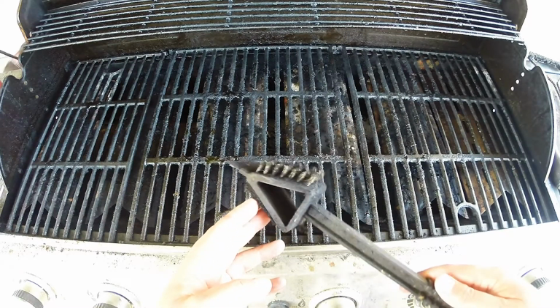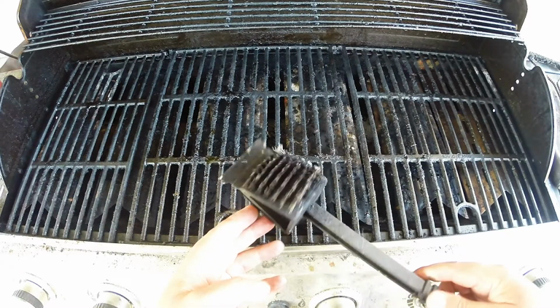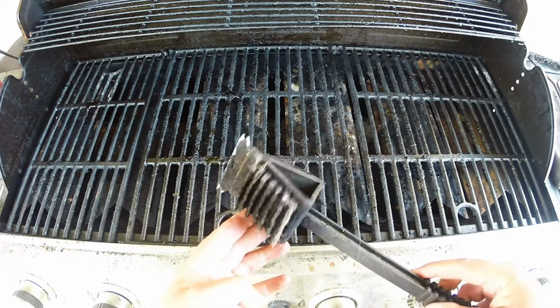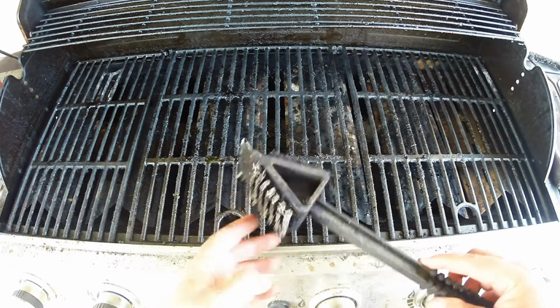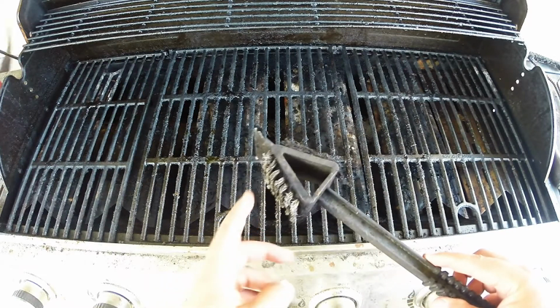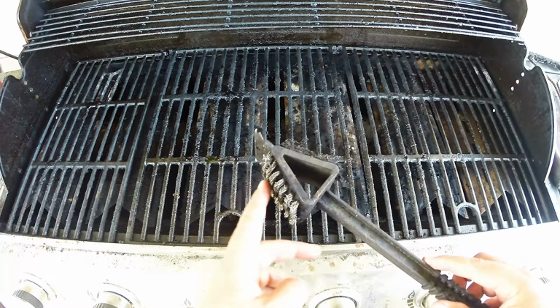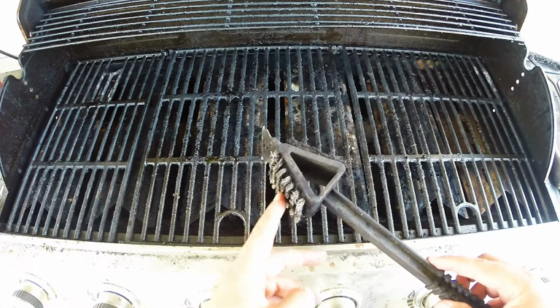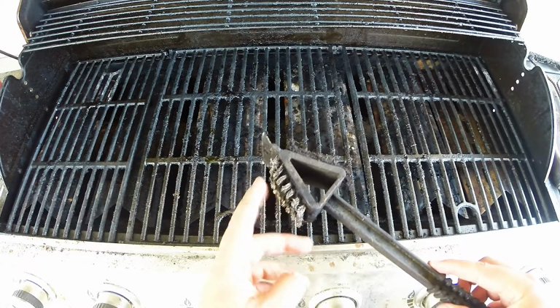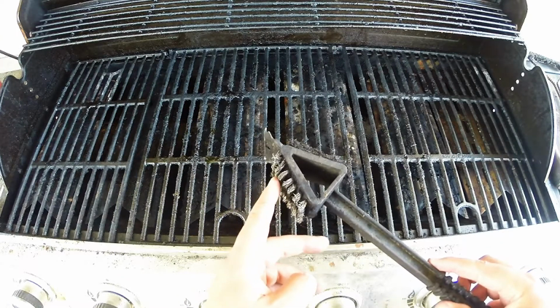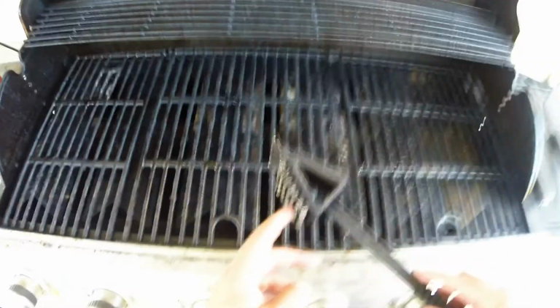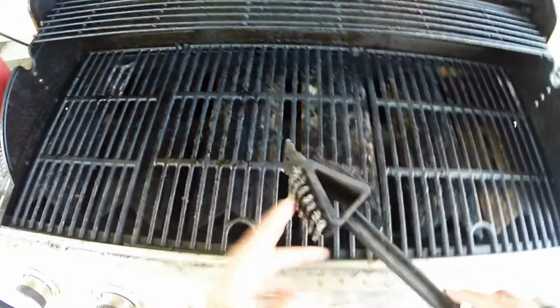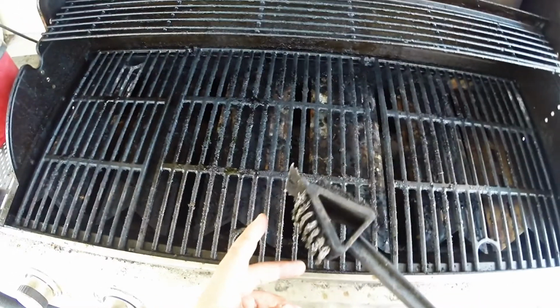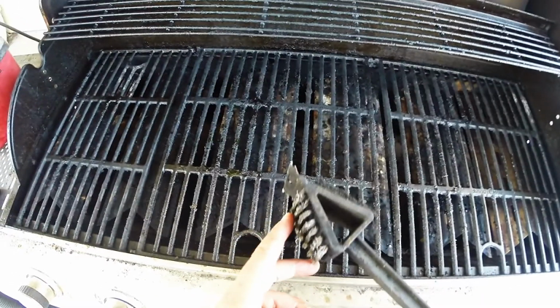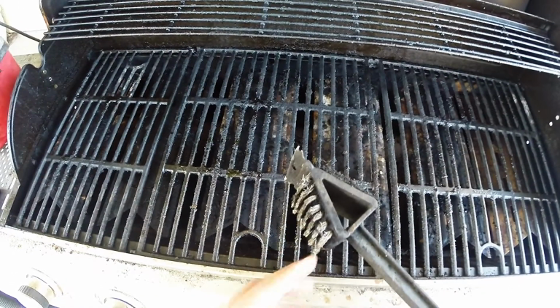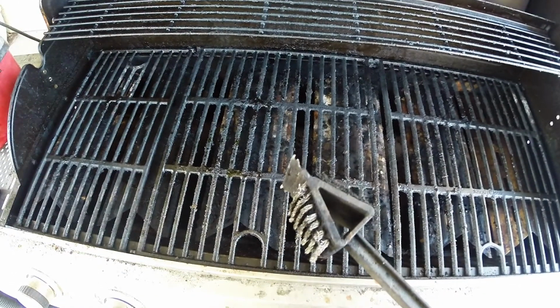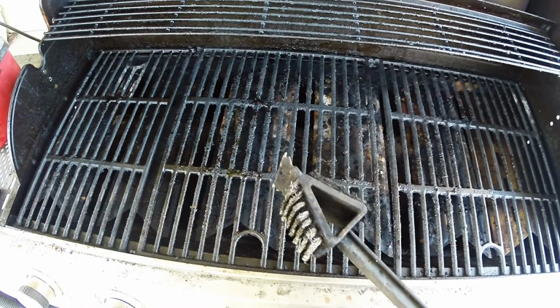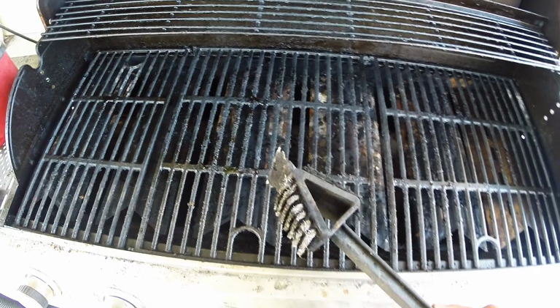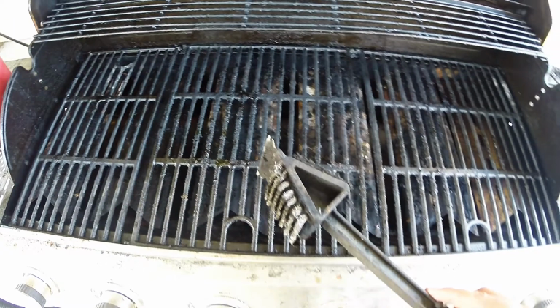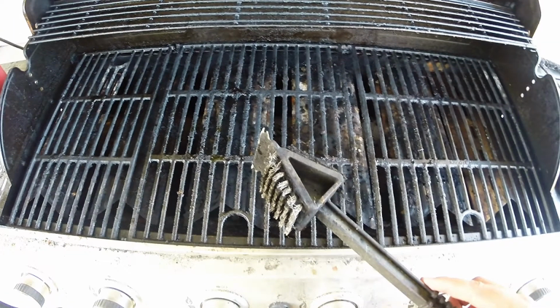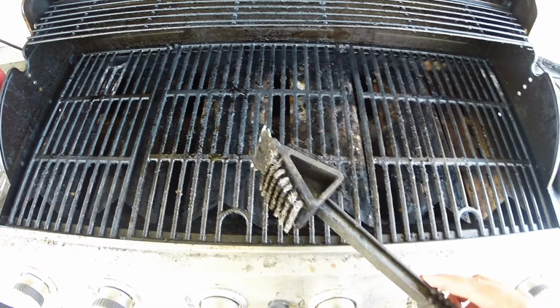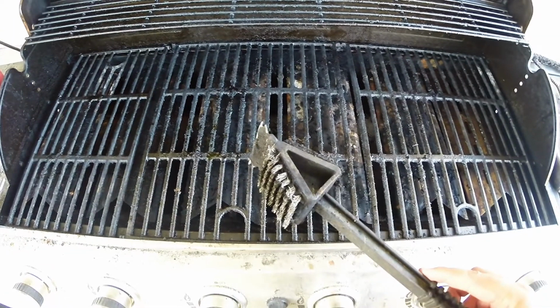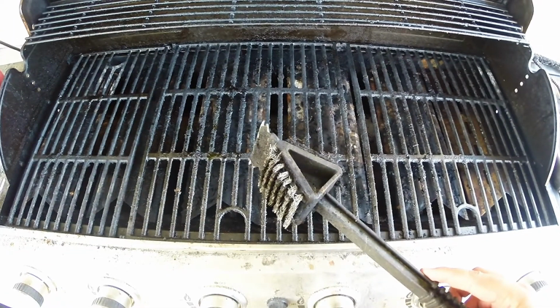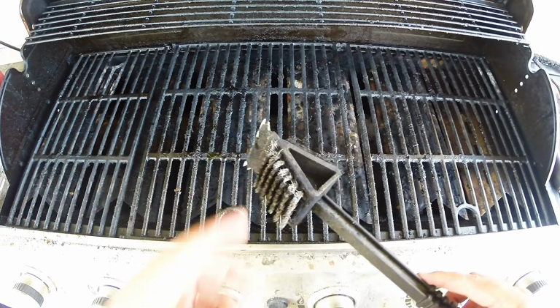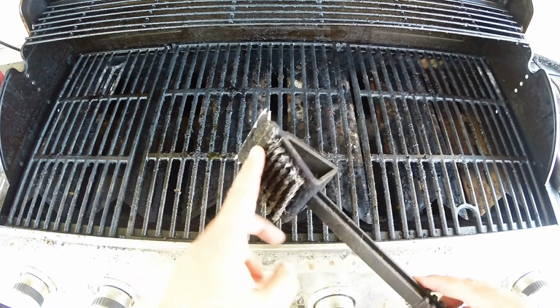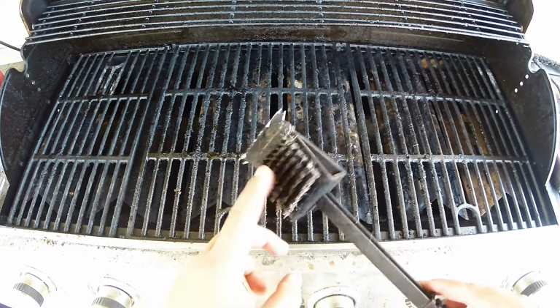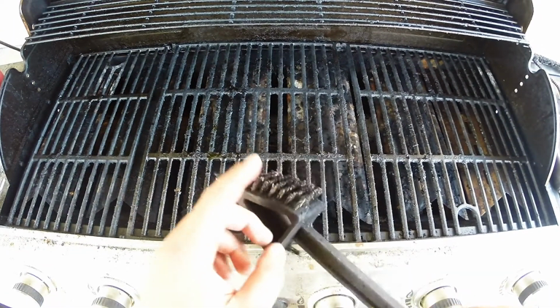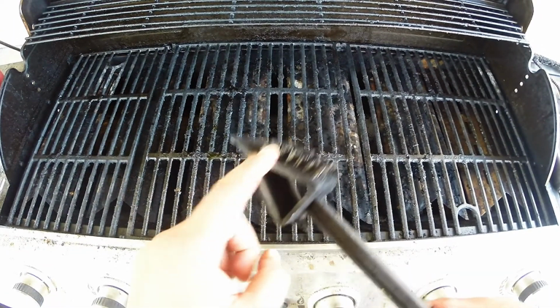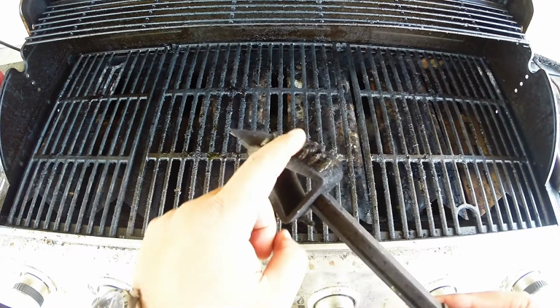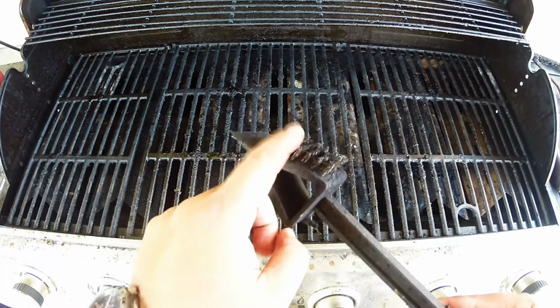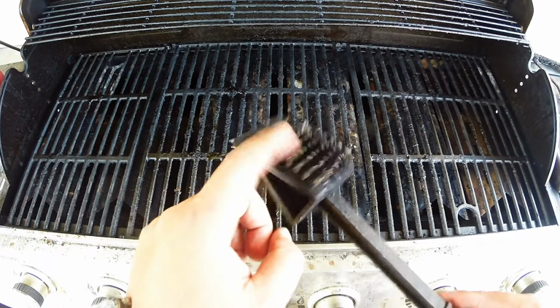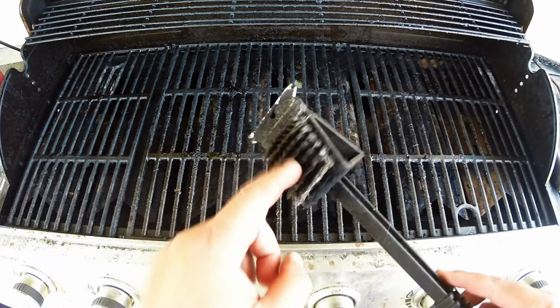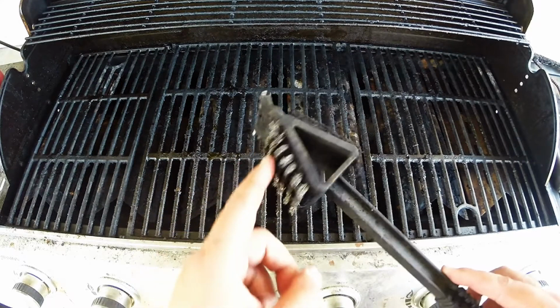I find what works best for me is I have an old grill cleaning brush where a lot of the bristles have worn down. It's in pretty bad shape for actually cleaning the grill surface itself, but it works really well for cleaning the heat deflectors.